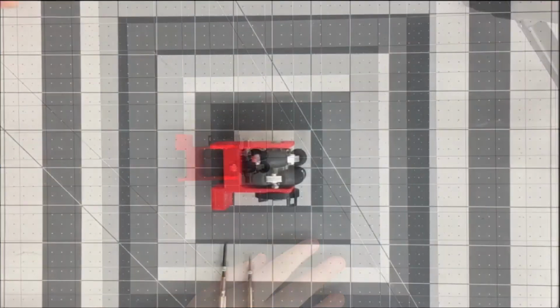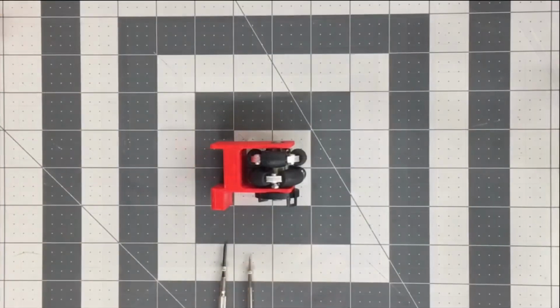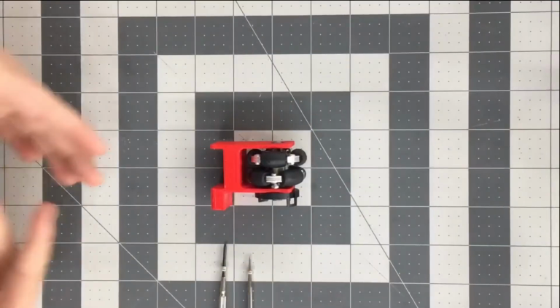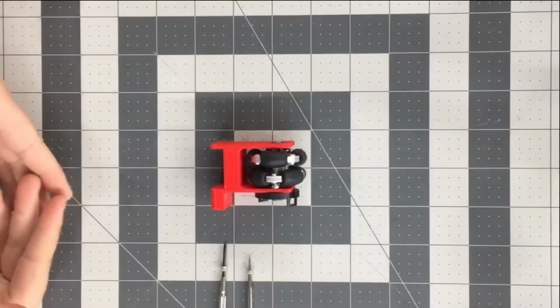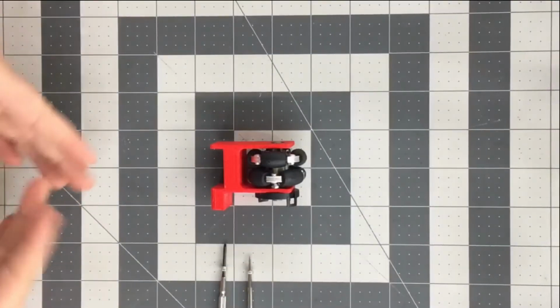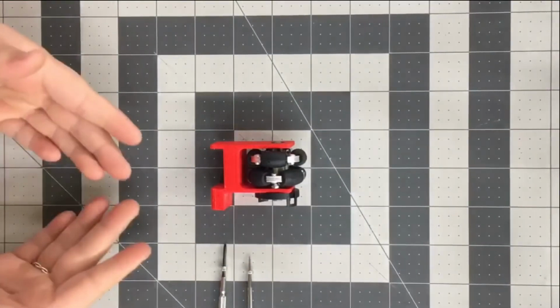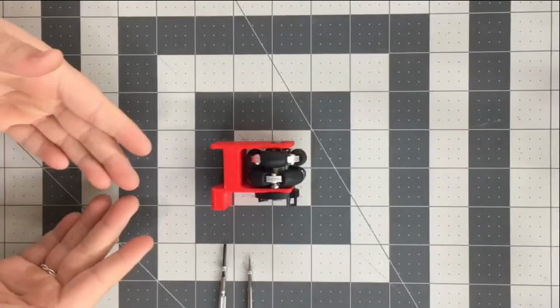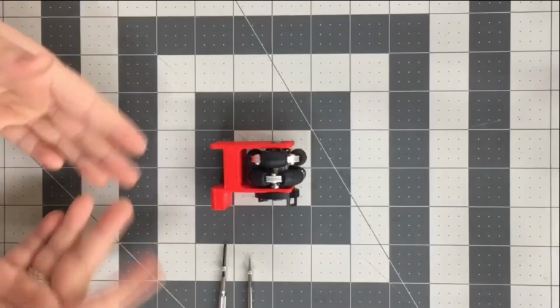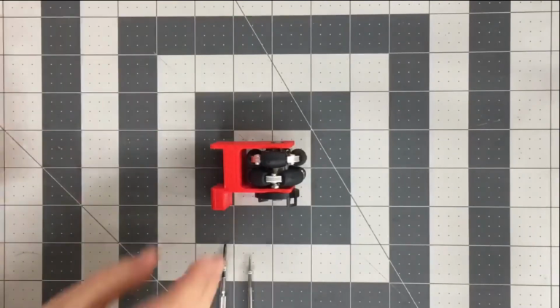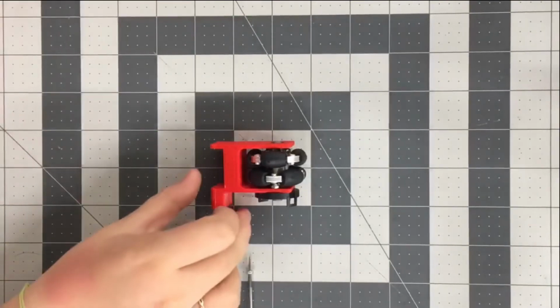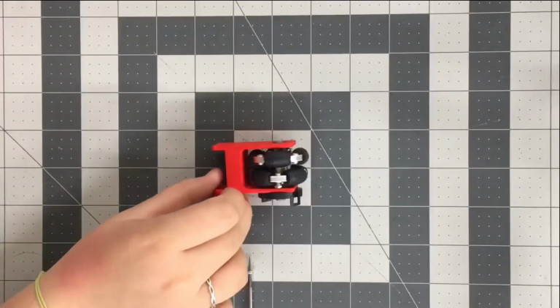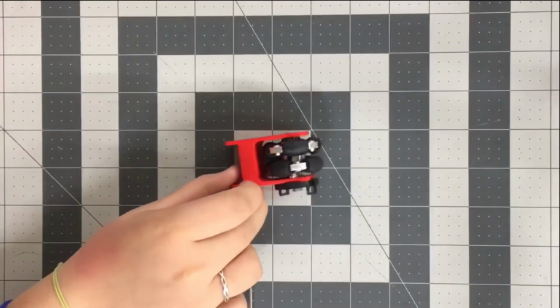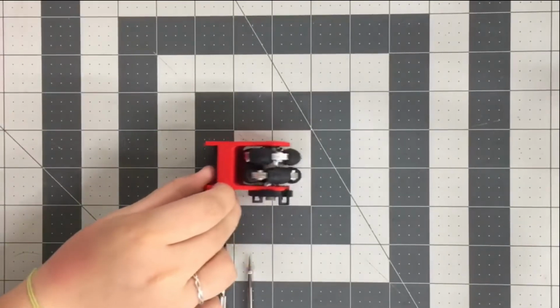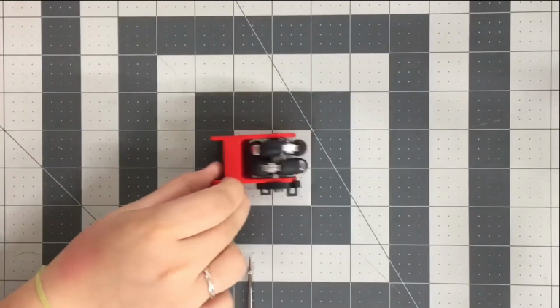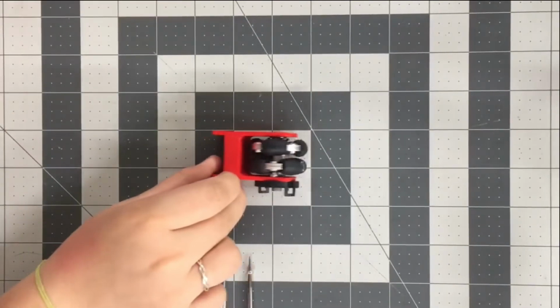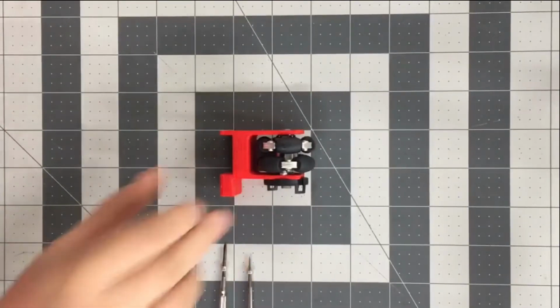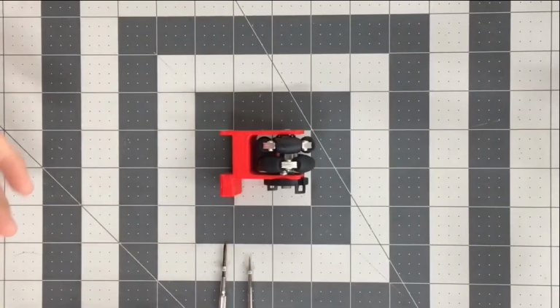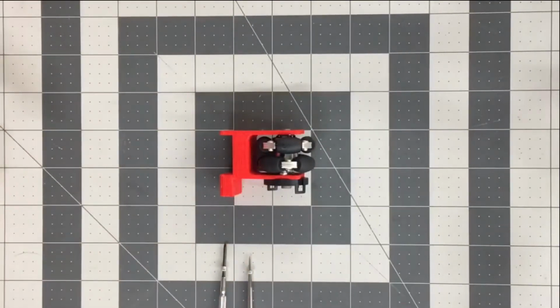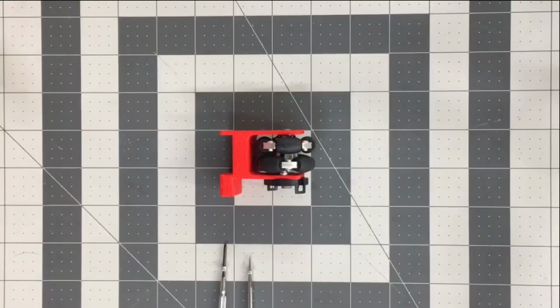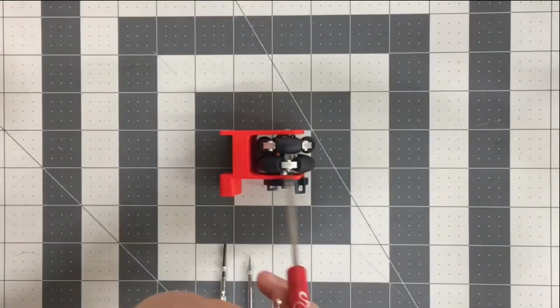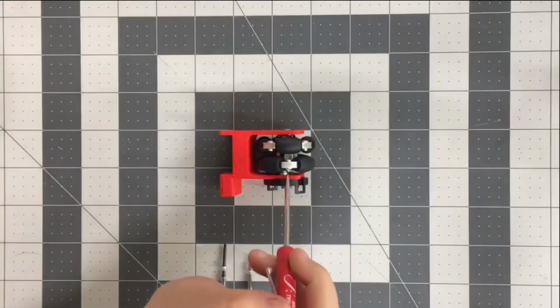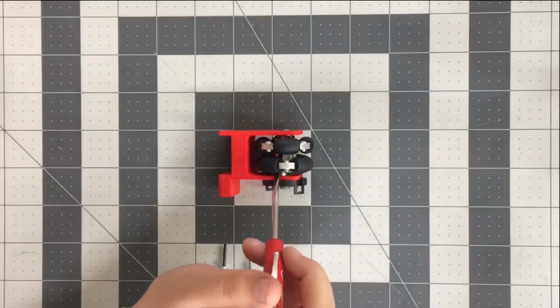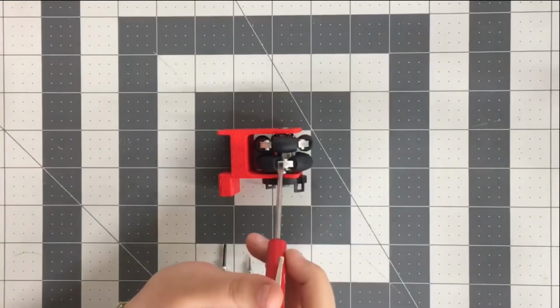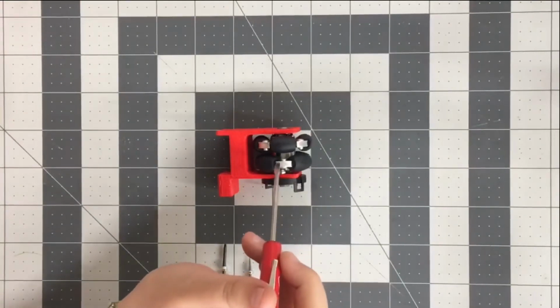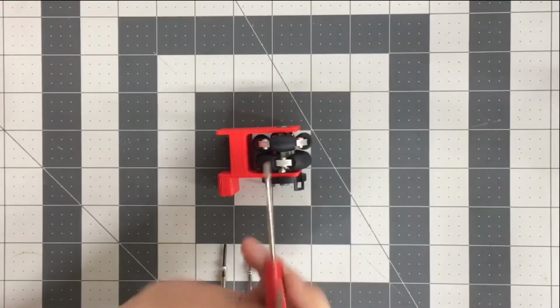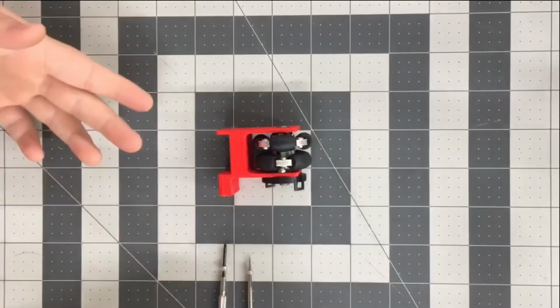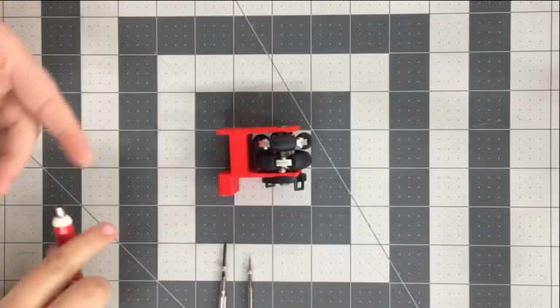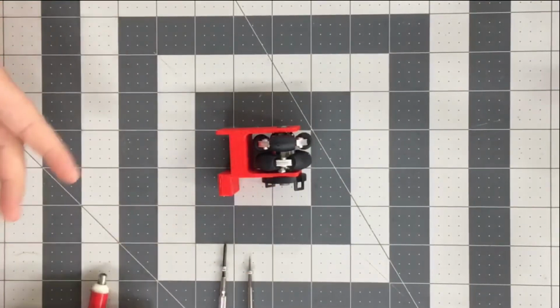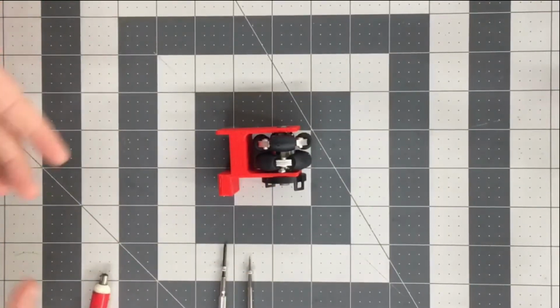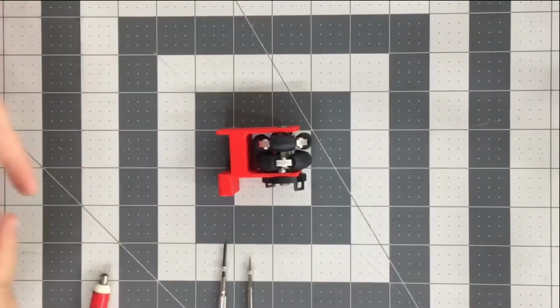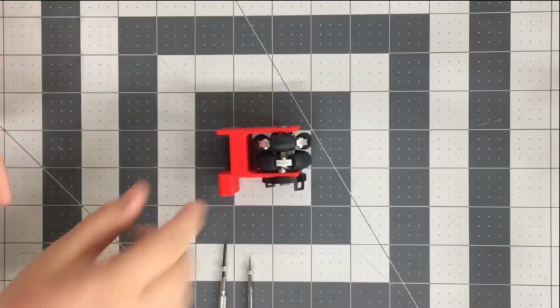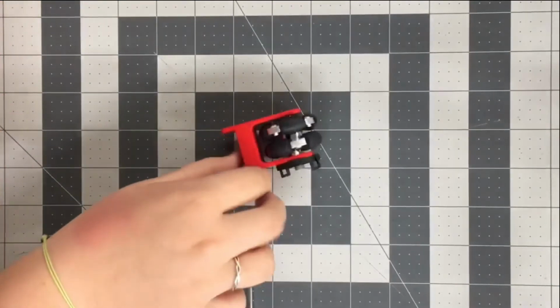This is our wheel assembly, but whenever we move it back and forth it will not move correctly all the way around. That is because our nut is hitting our wheel, so we decided to change around our nut and our bolt.